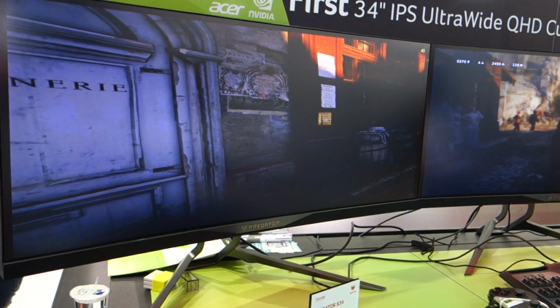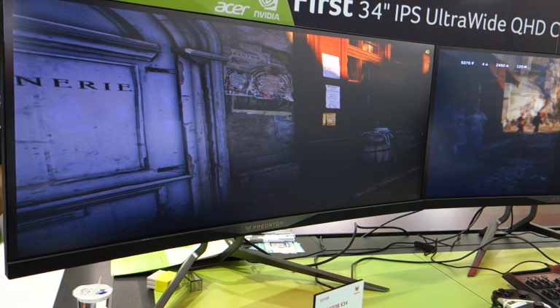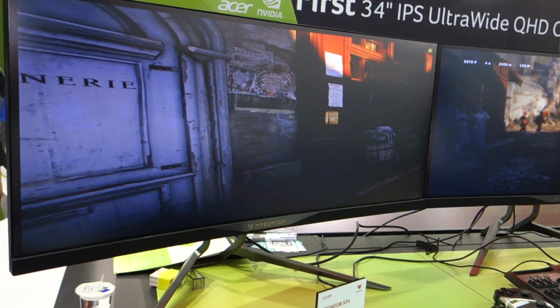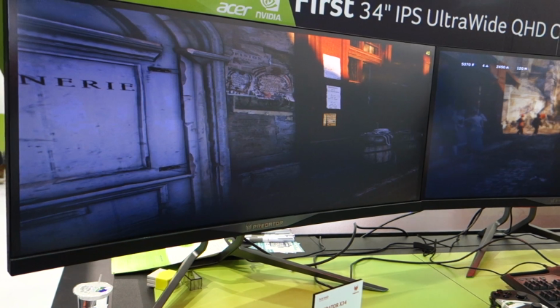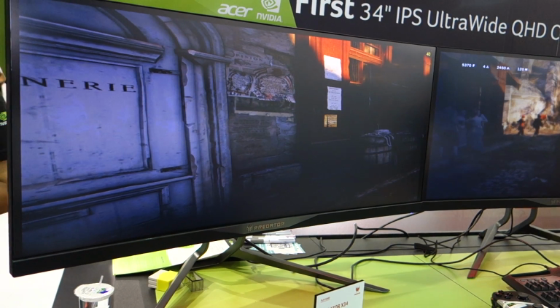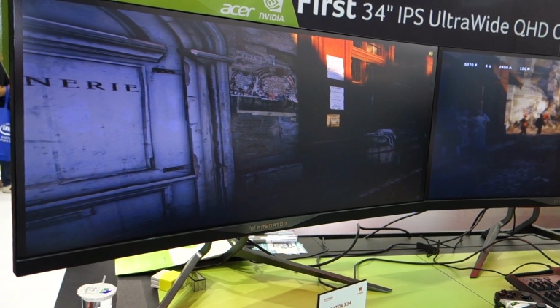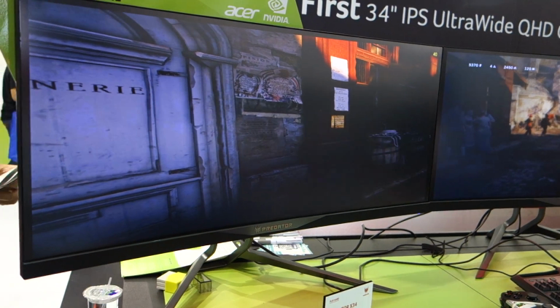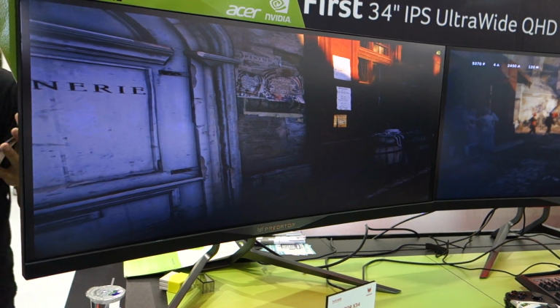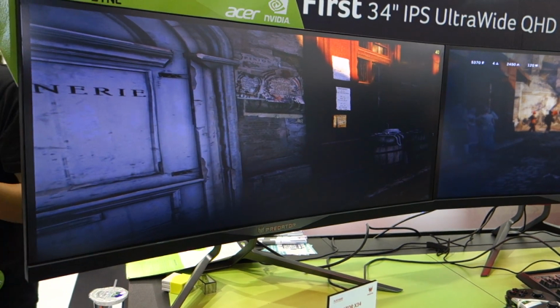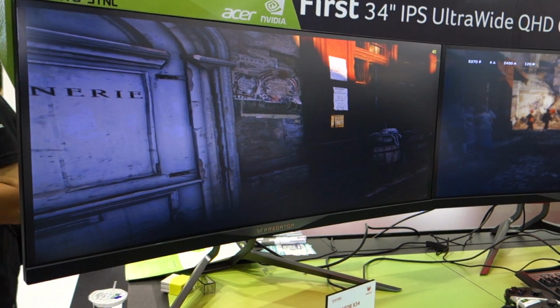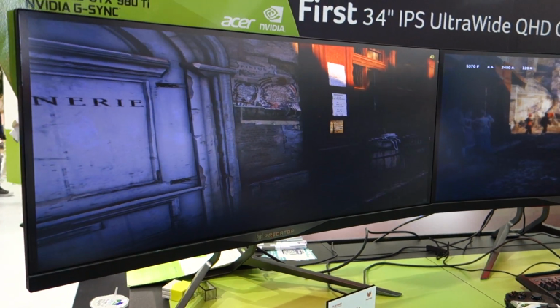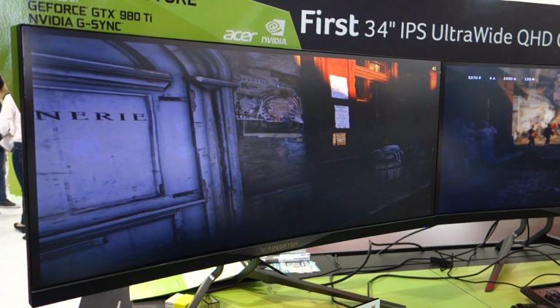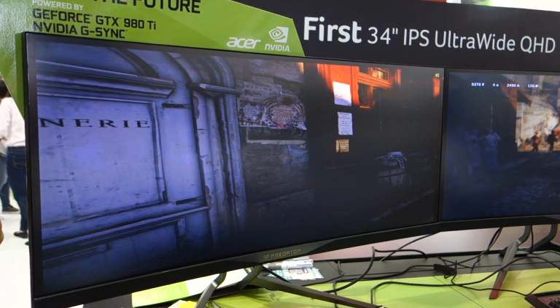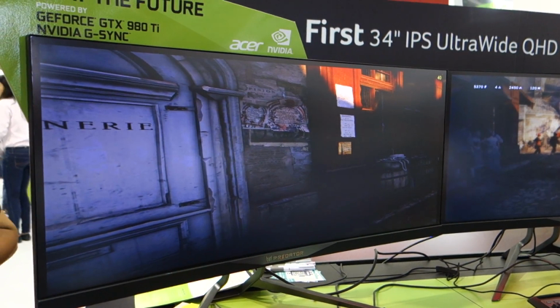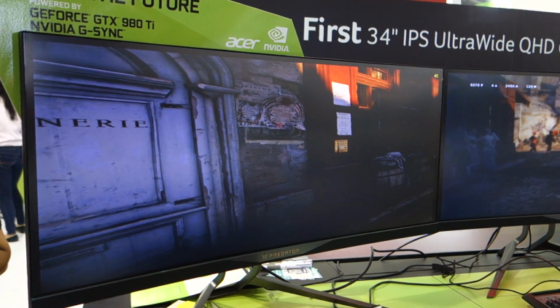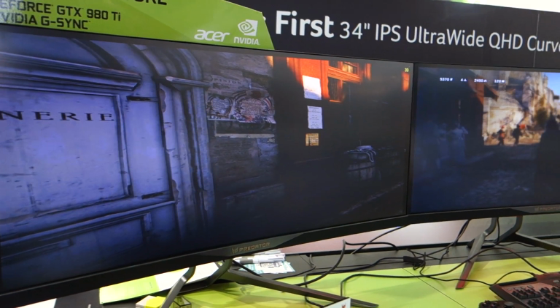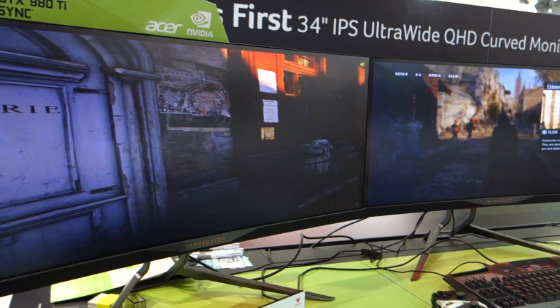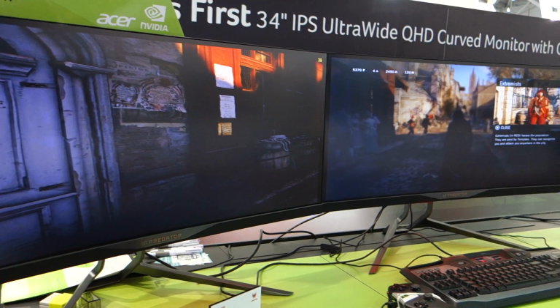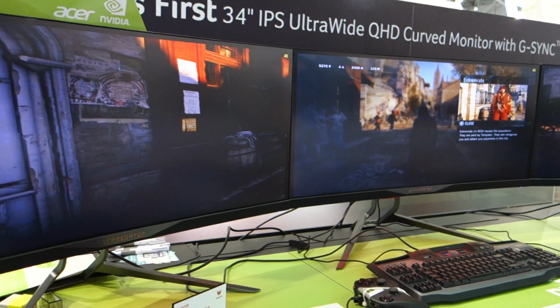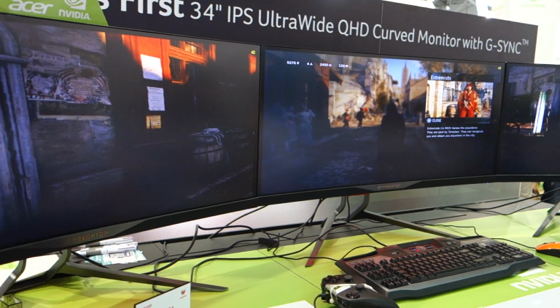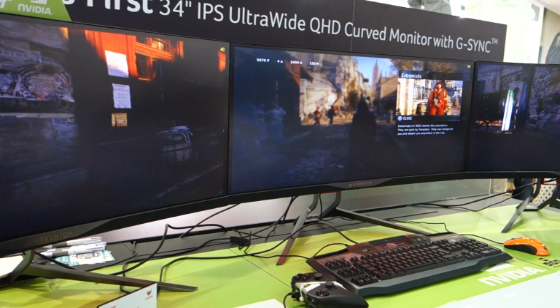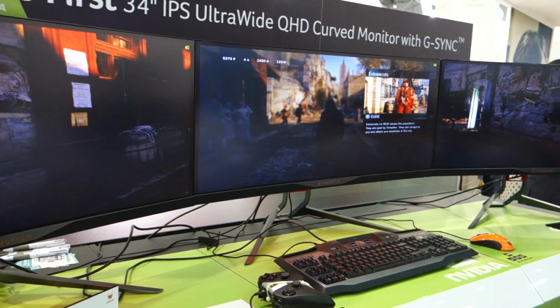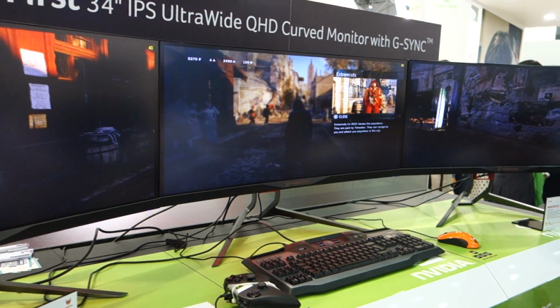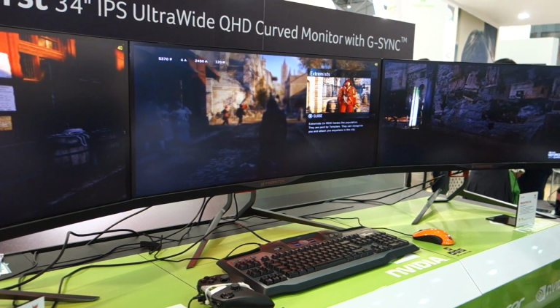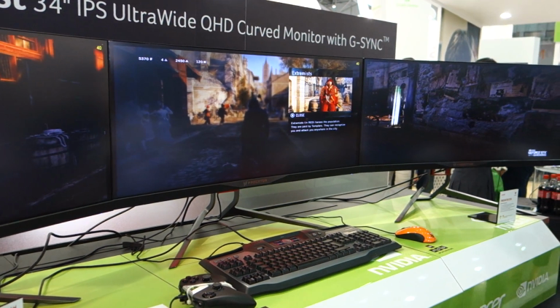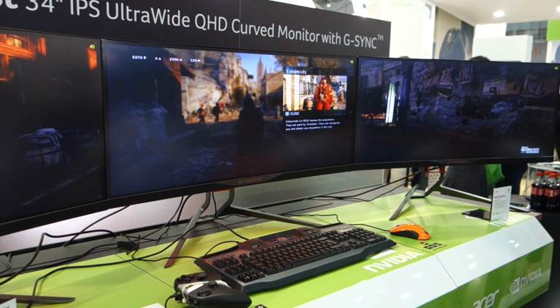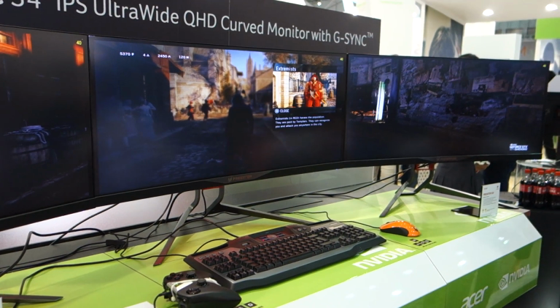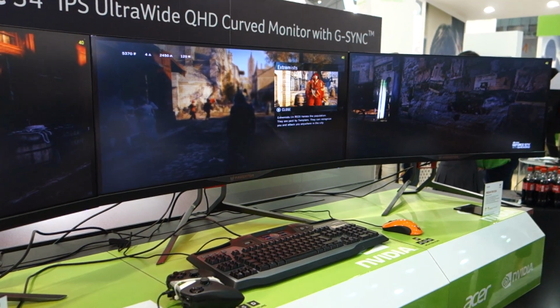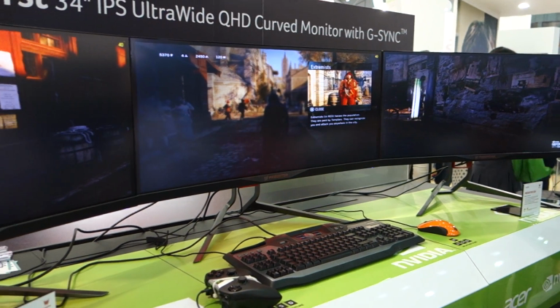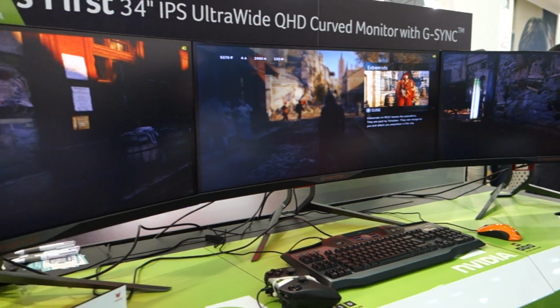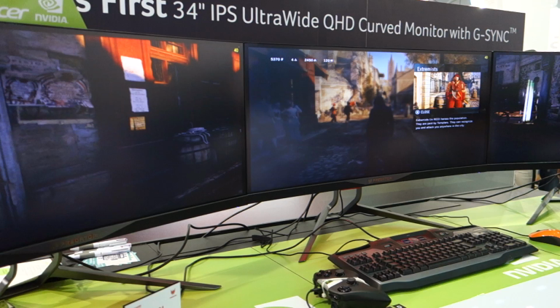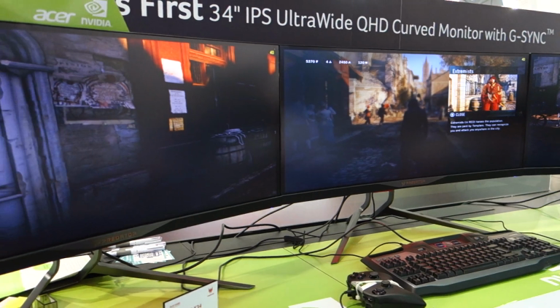And when are you guys launching? It will be launched in Q3. And we will have a grand launch in Europe this September, and we will launch the full gaming series.